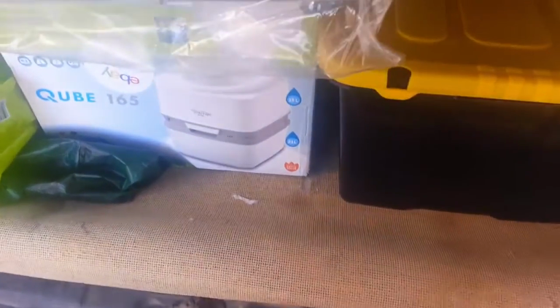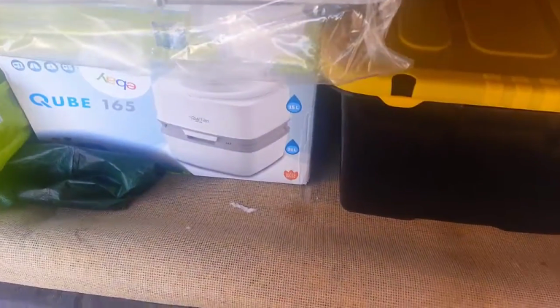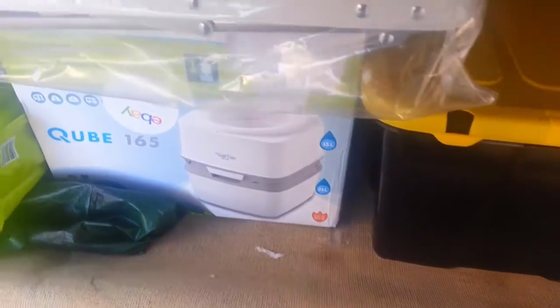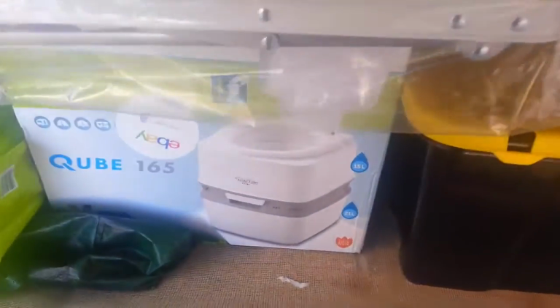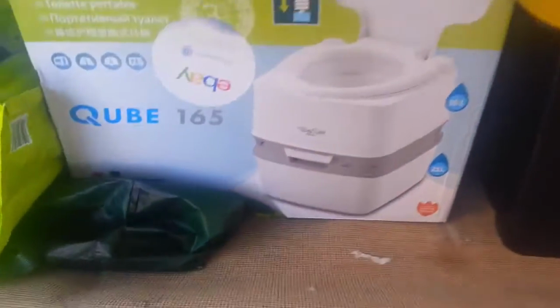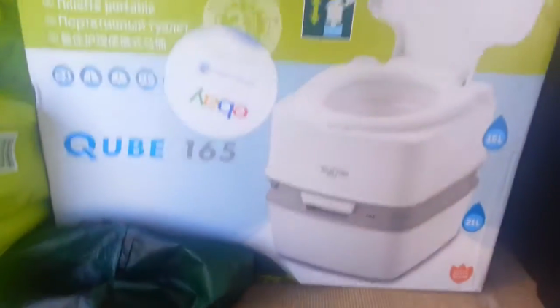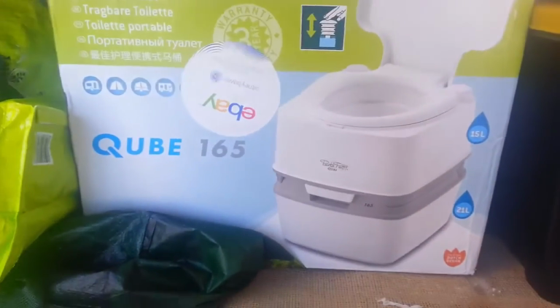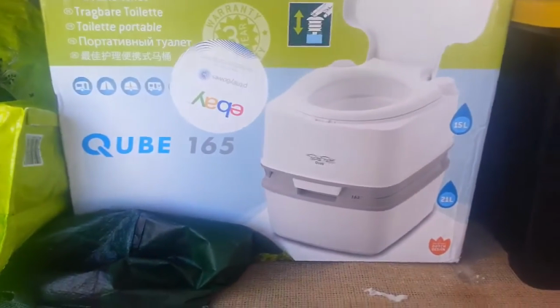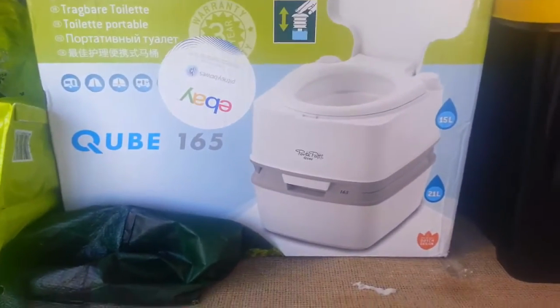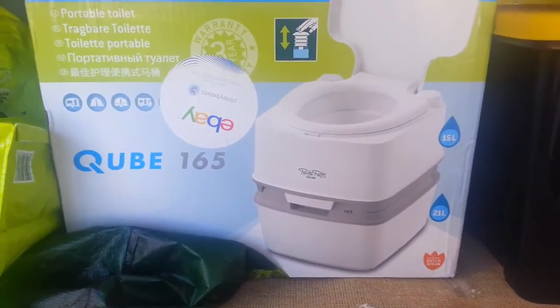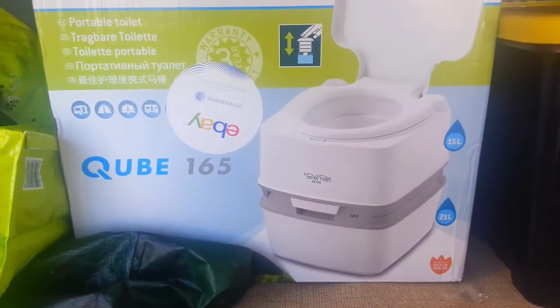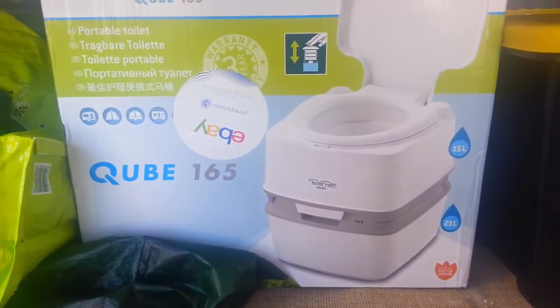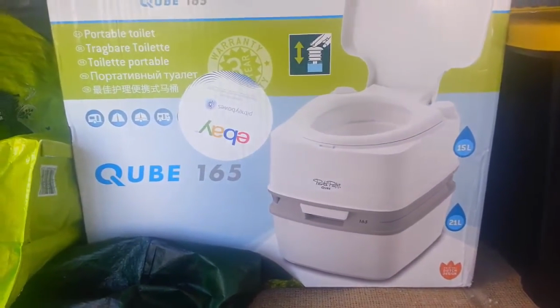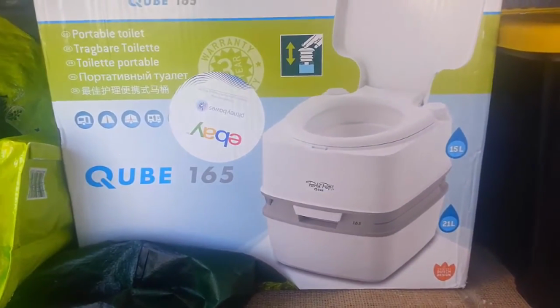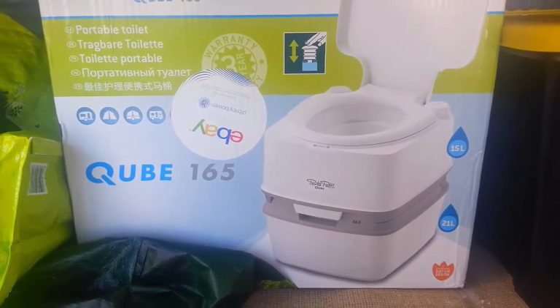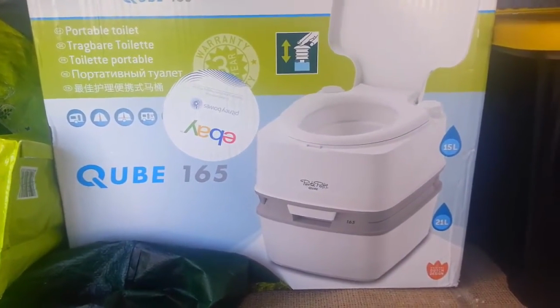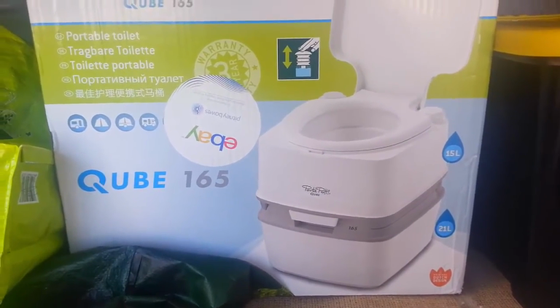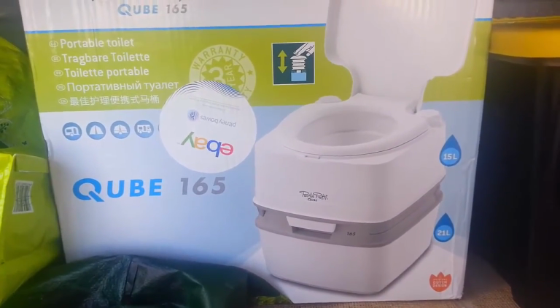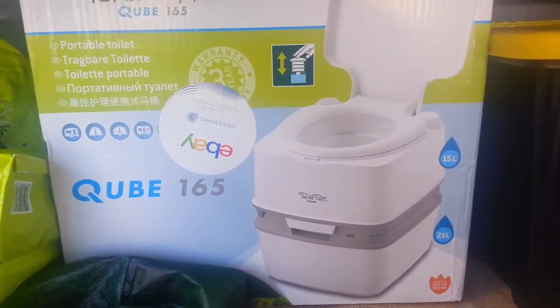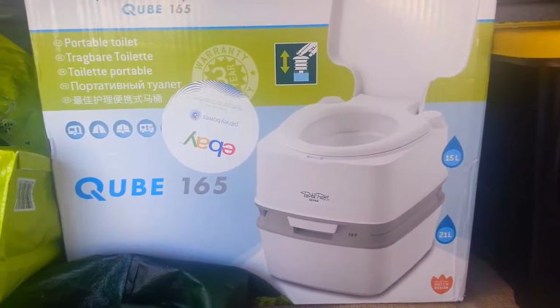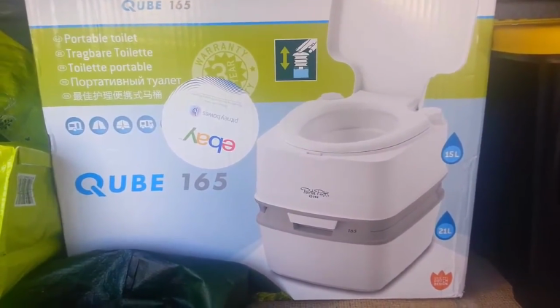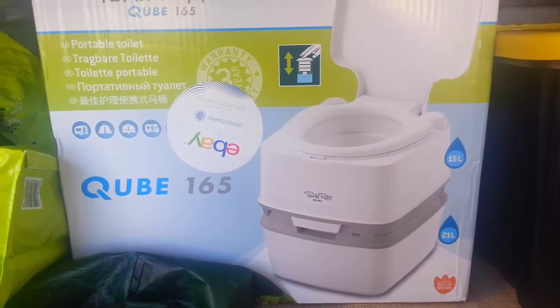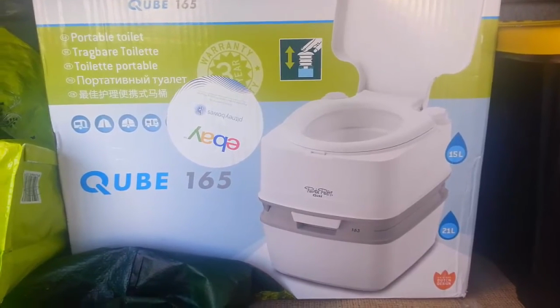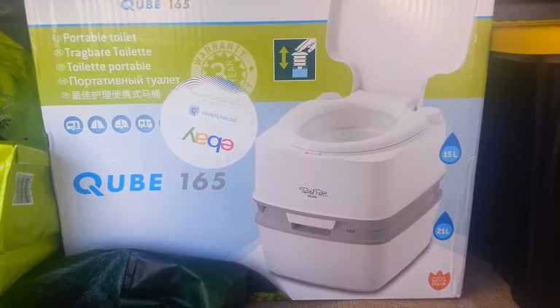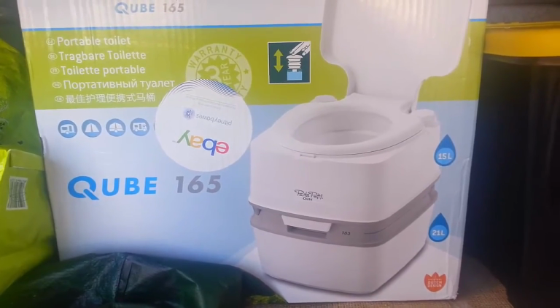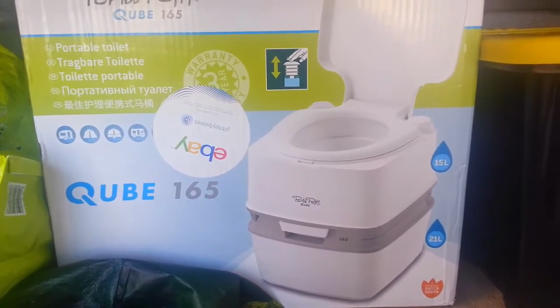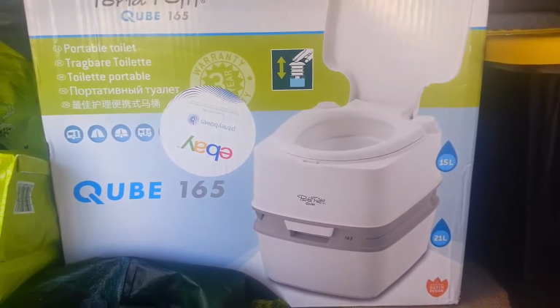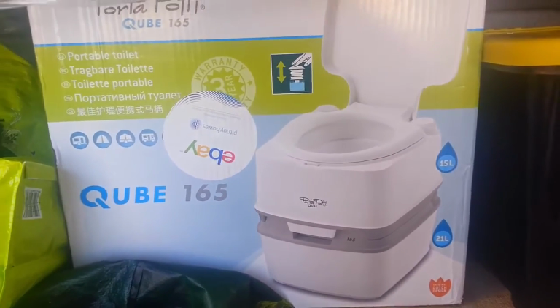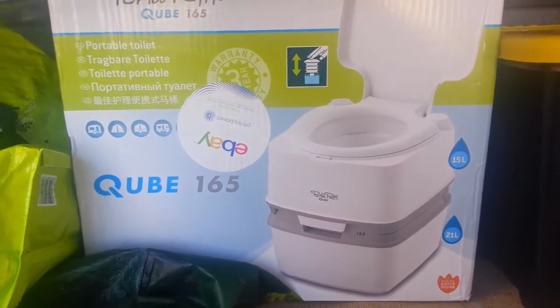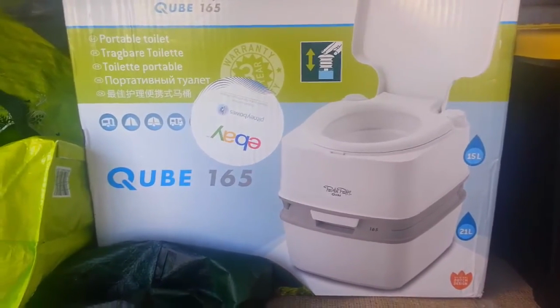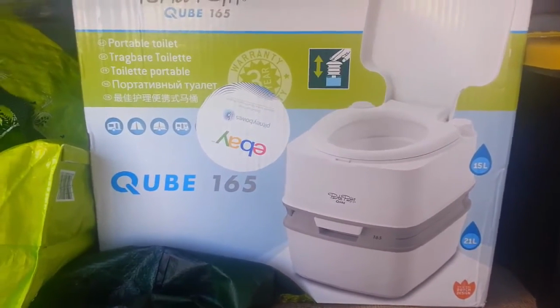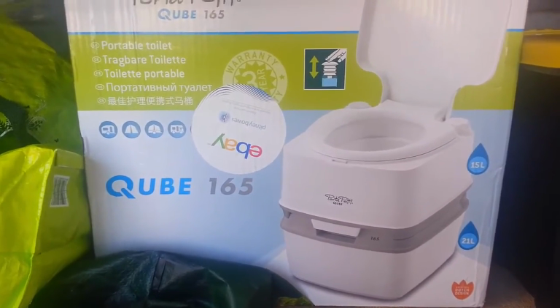The next thing is a toilet. With two kids and a wife, this is one of the essentials on camping — I'm told.